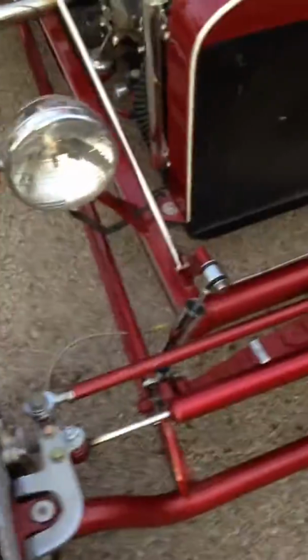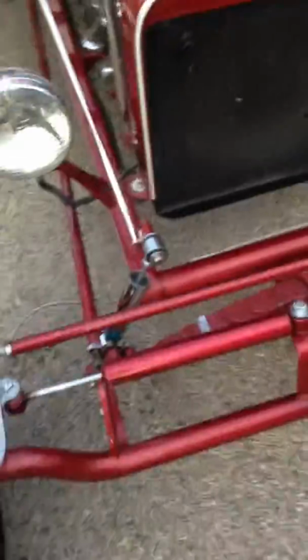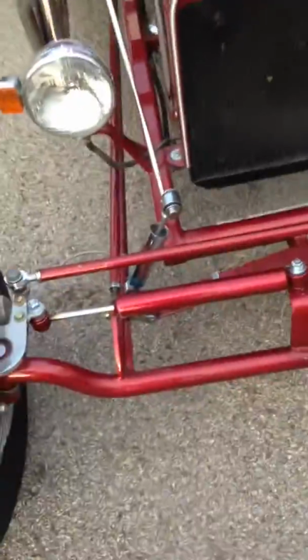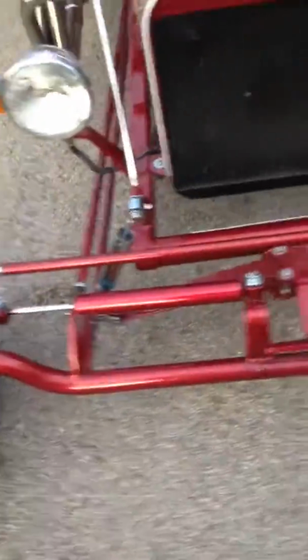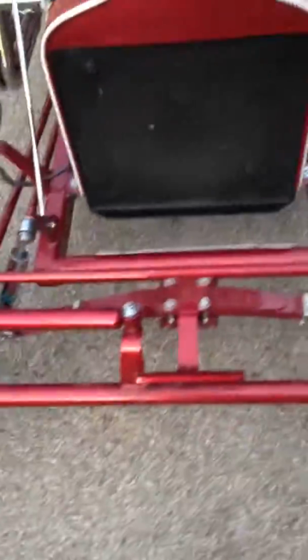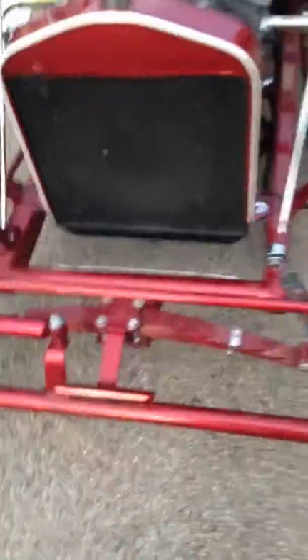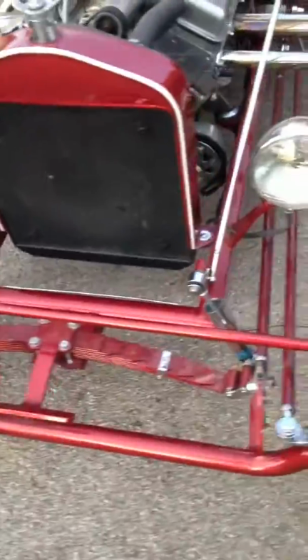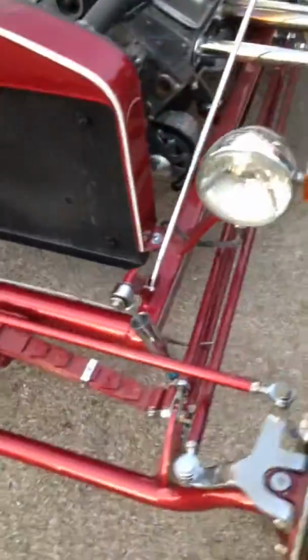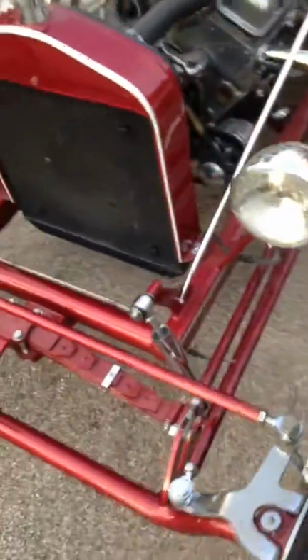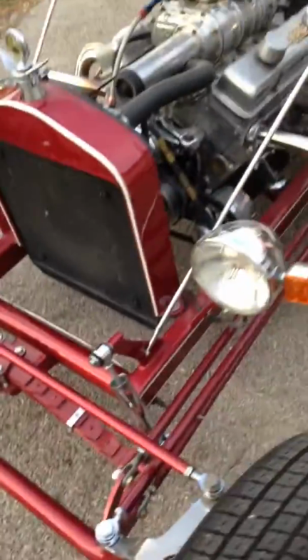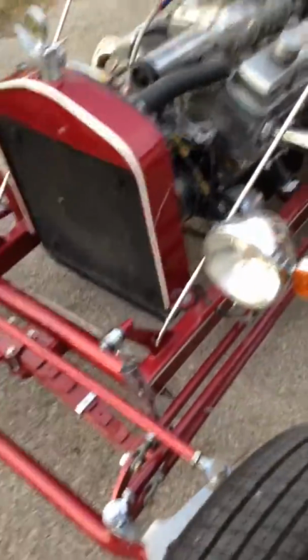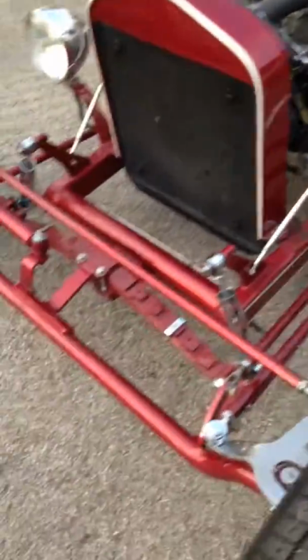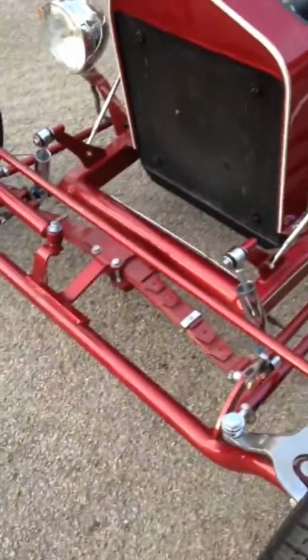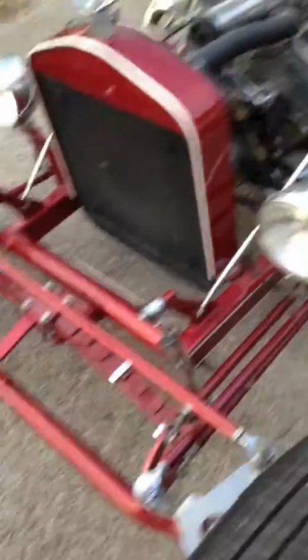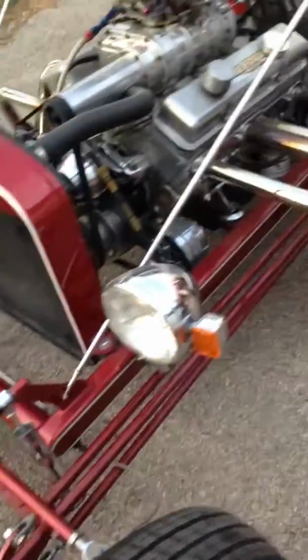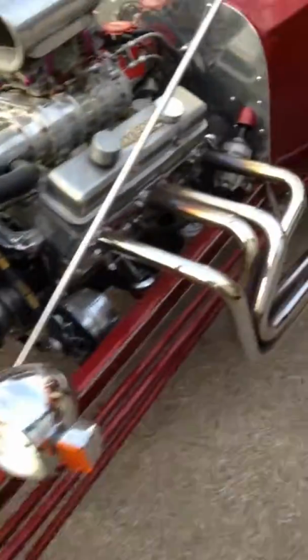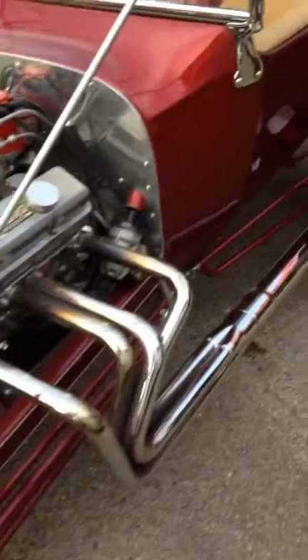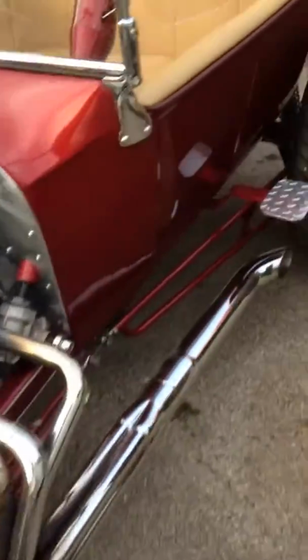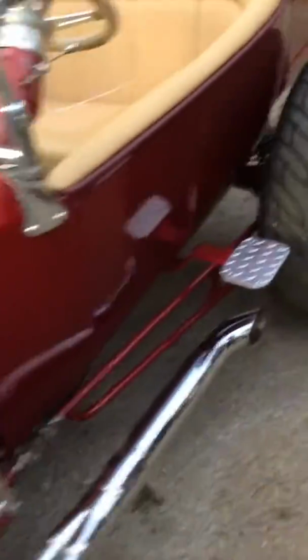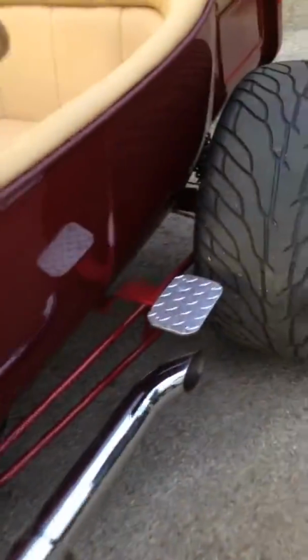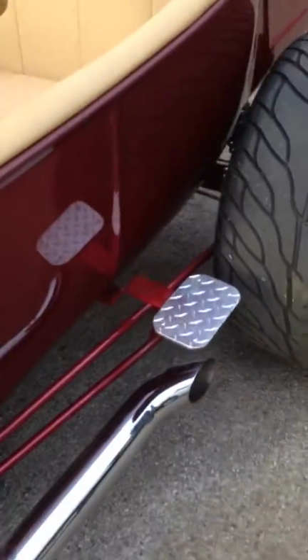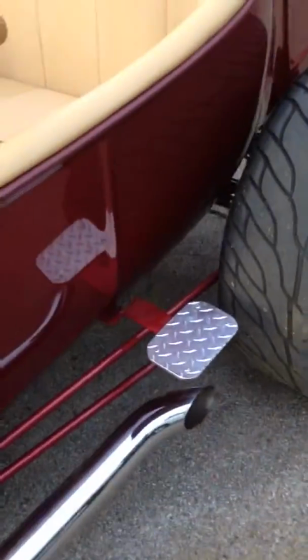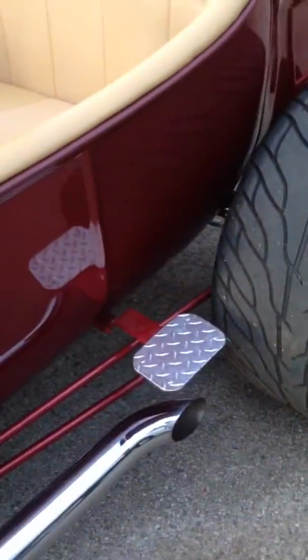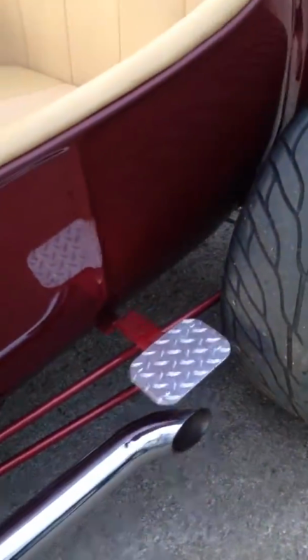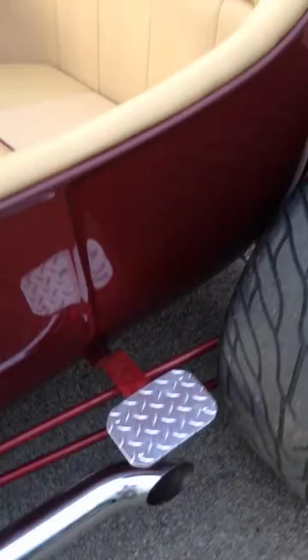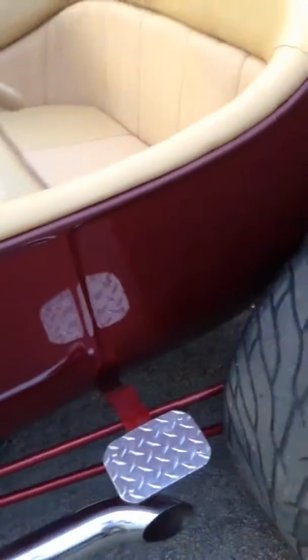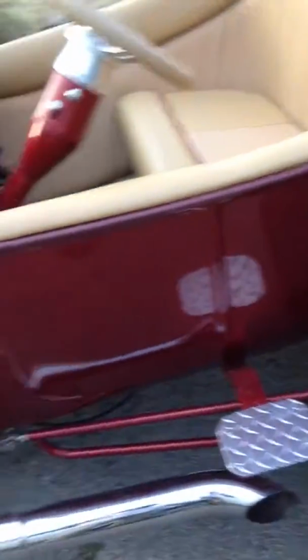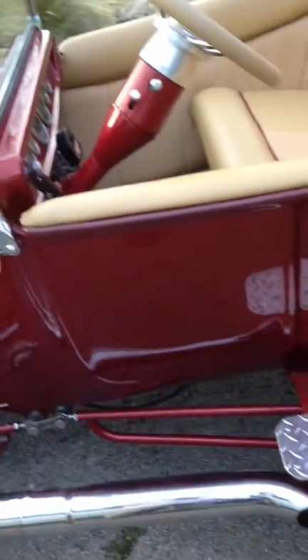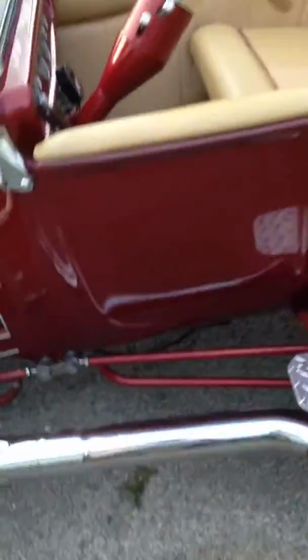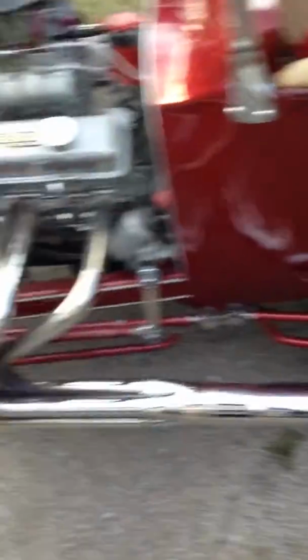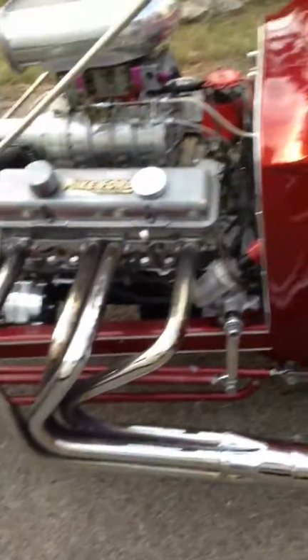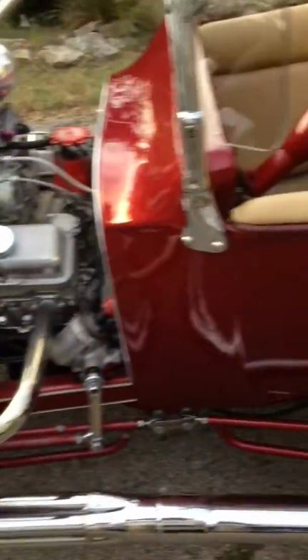We put a steering stabilizer on it and this thing rides straight as an arrow now. I added some Bilstein shocks and we had to make some steps for him to get in, because there's no way to get in without having to climb up on the tire.